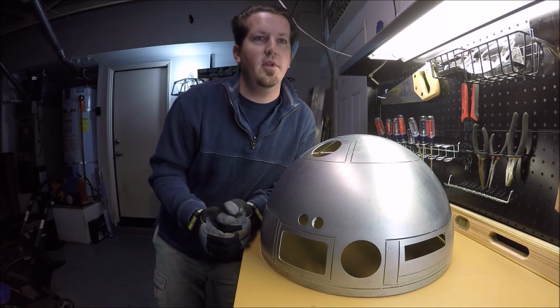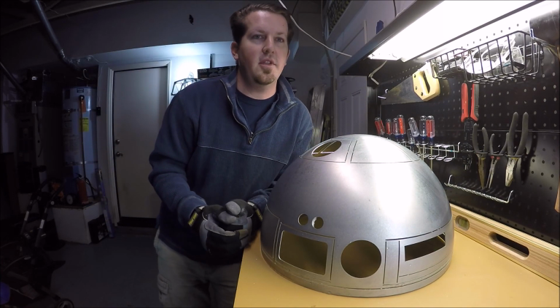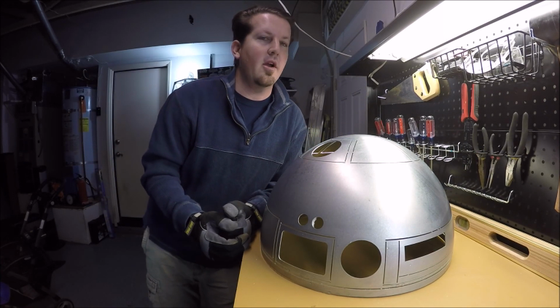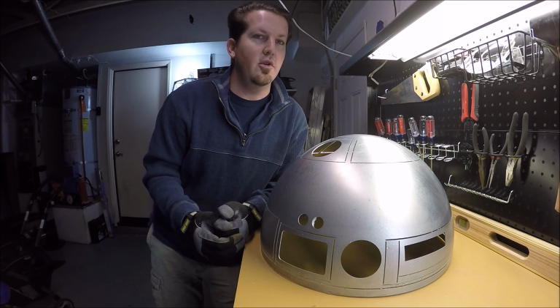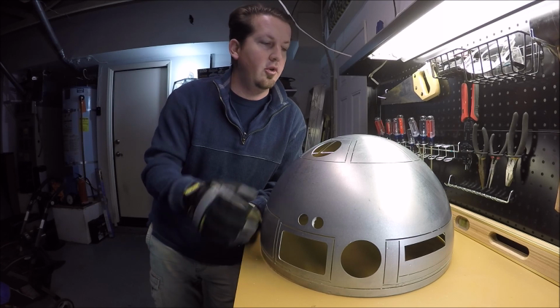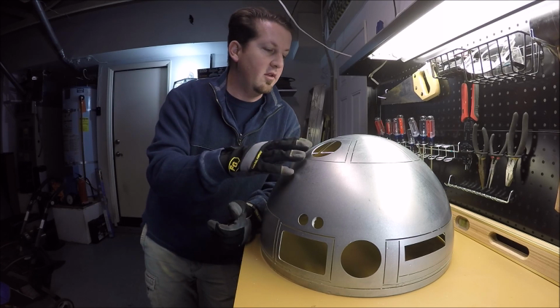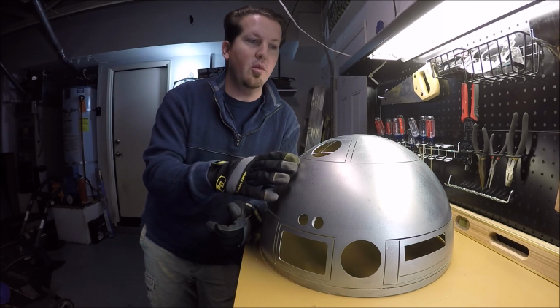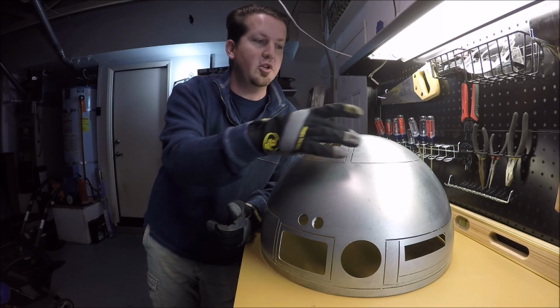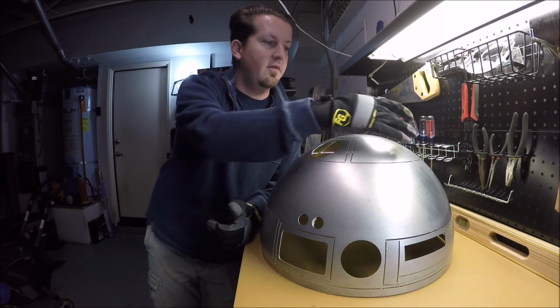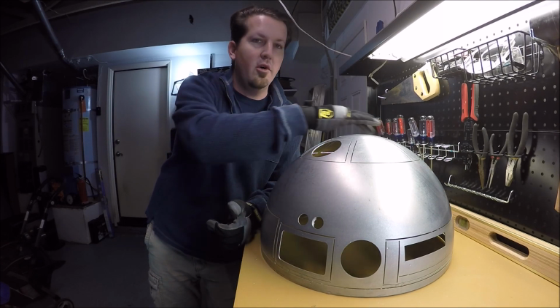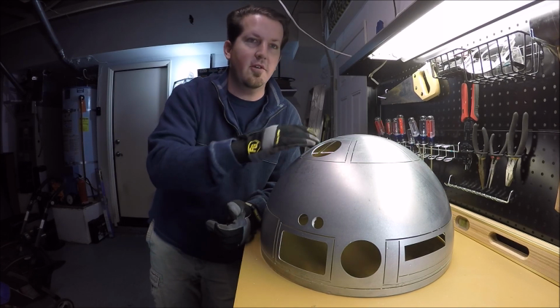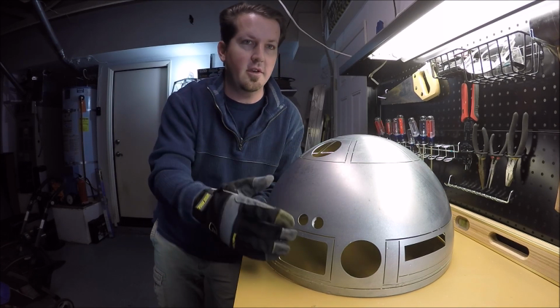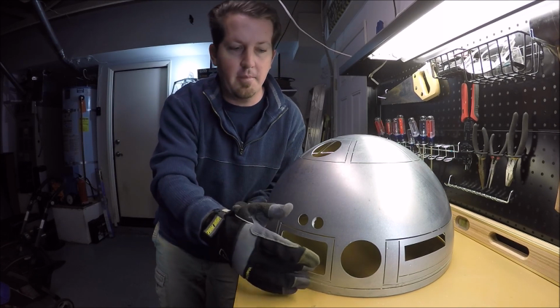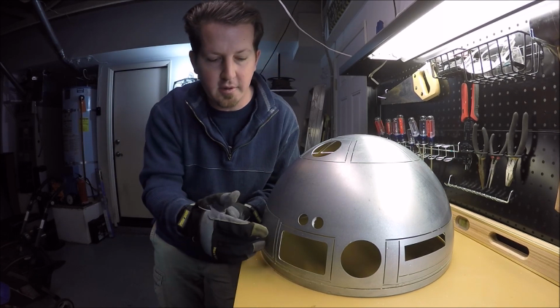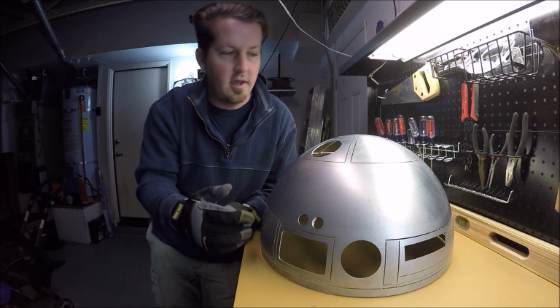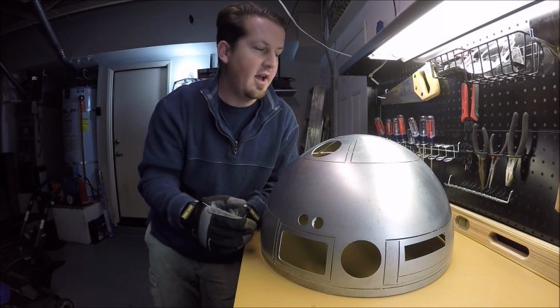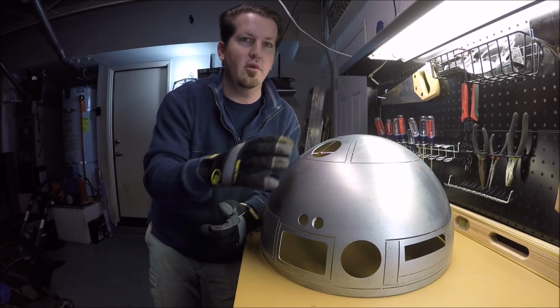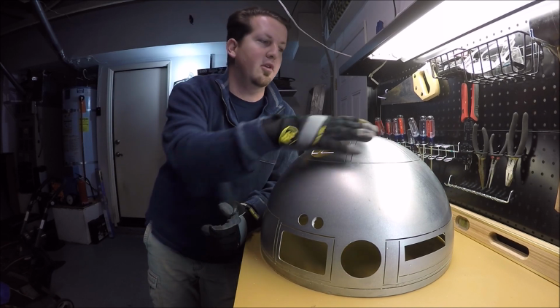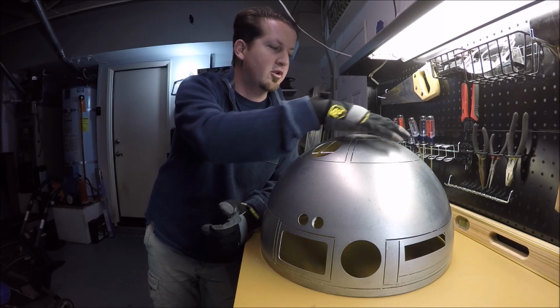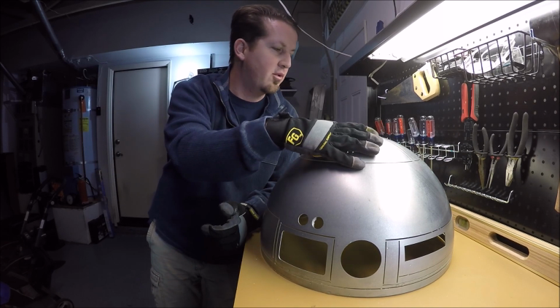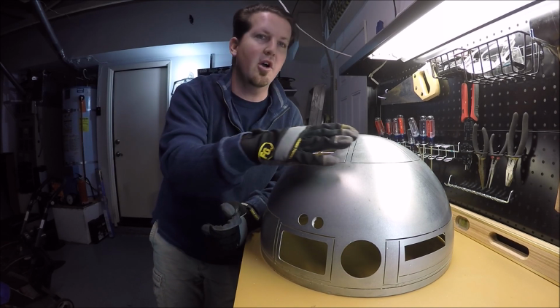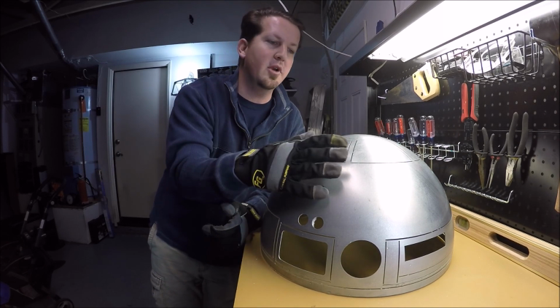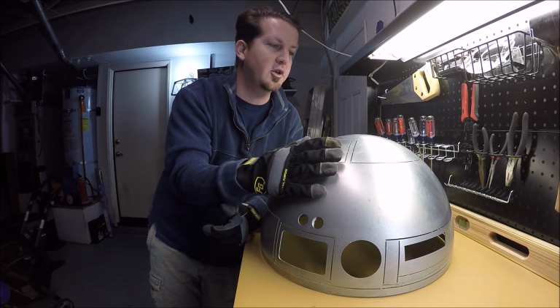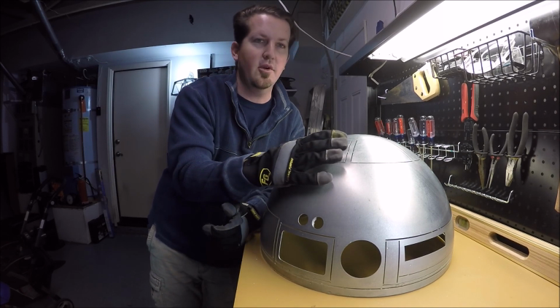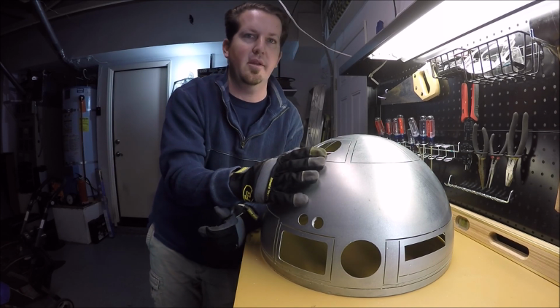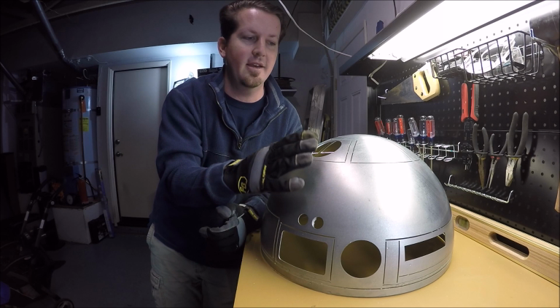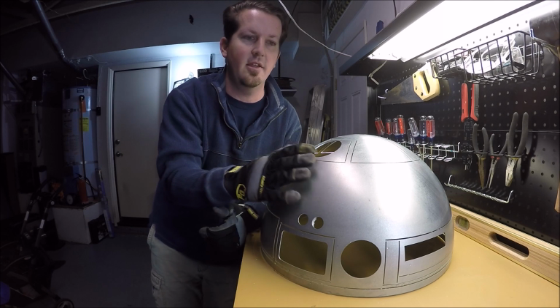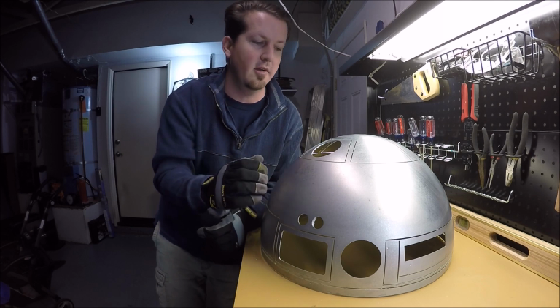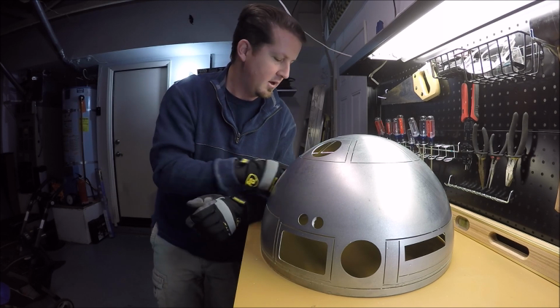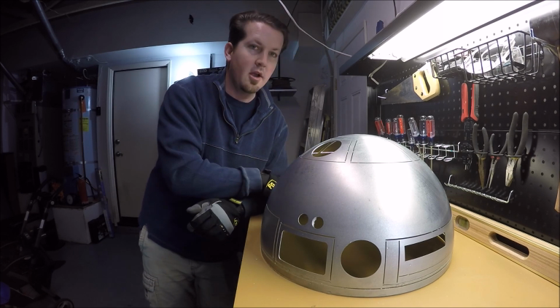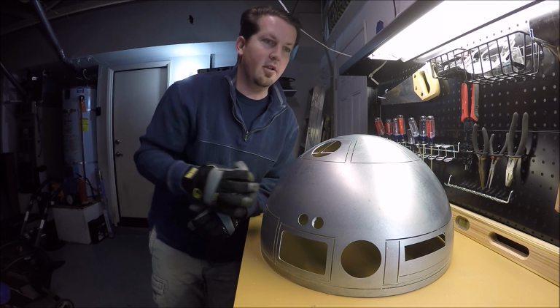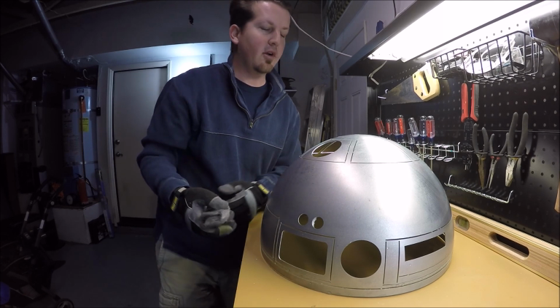Please note that prior to doing any of this work, you want to make sure you leave all the different panels intact so it gives good structural support to the dome when you're putting pressure down, so you don't accidentally bend any of the parts. All right, let's get started.